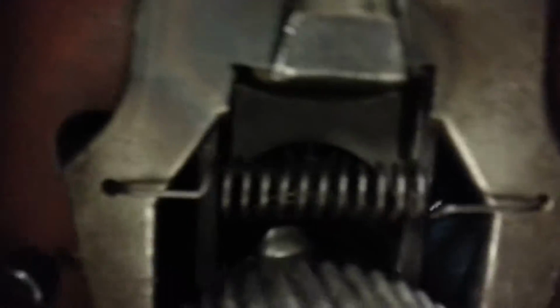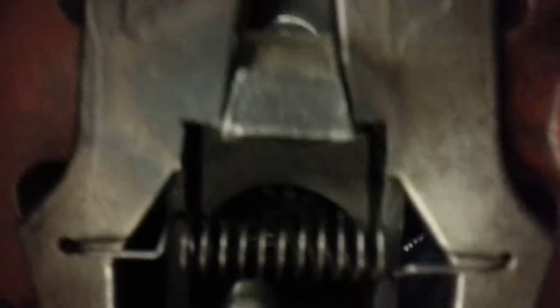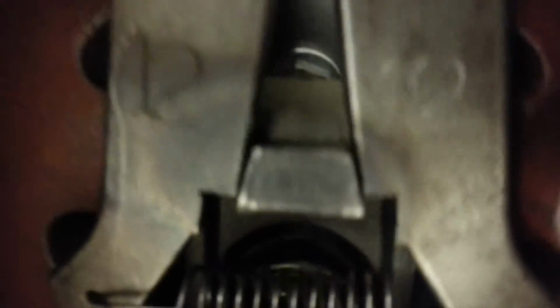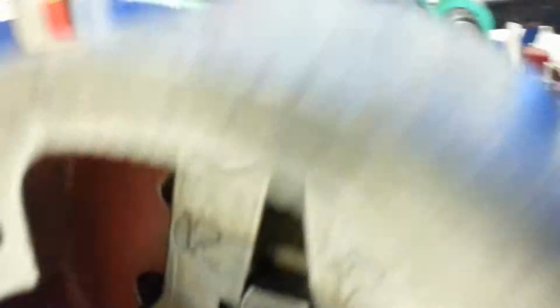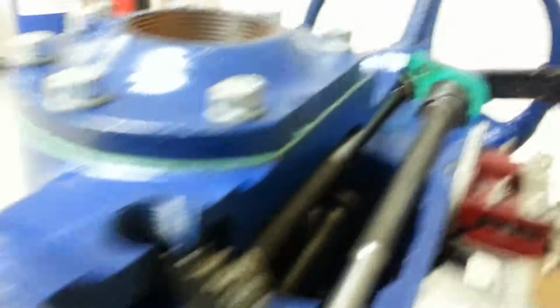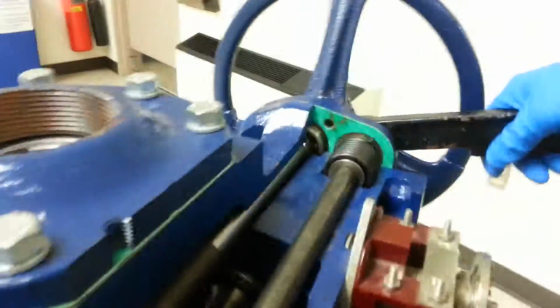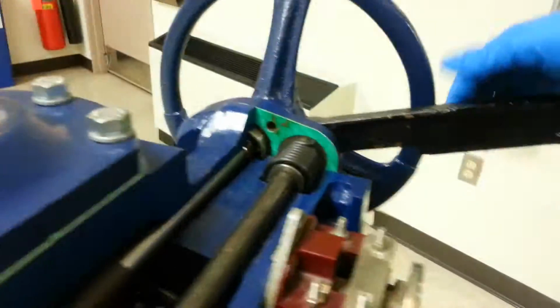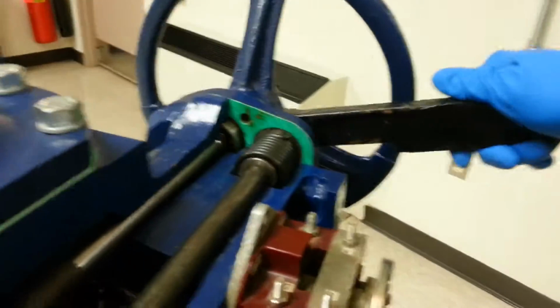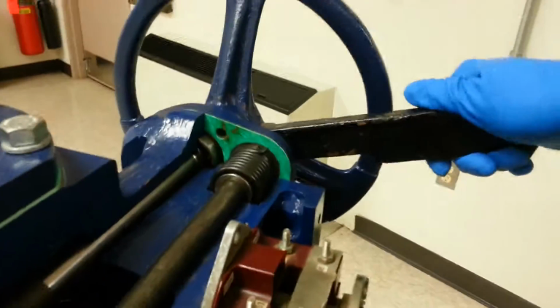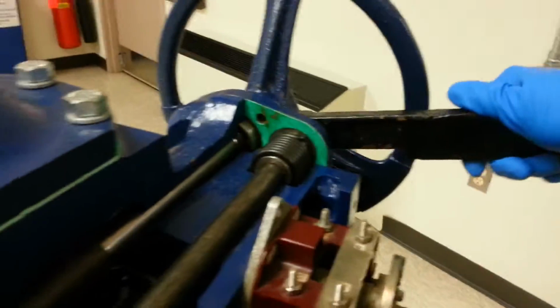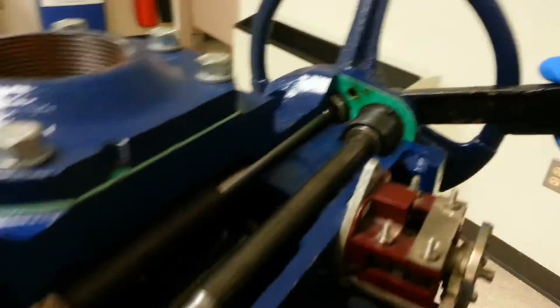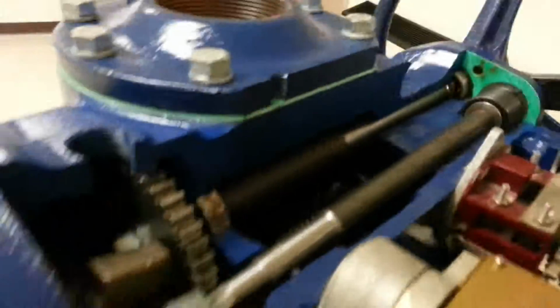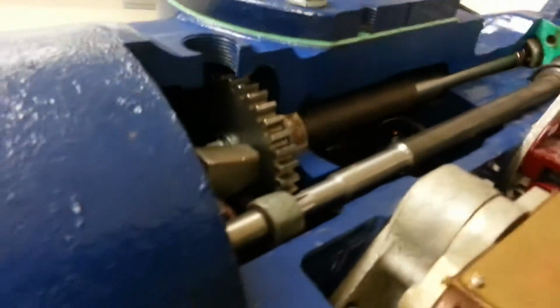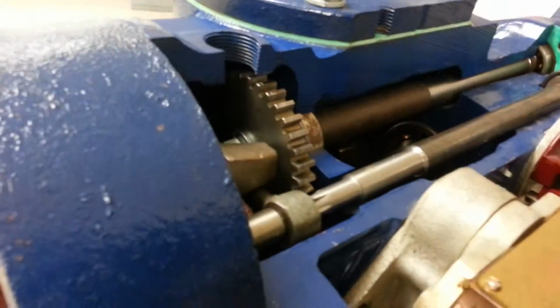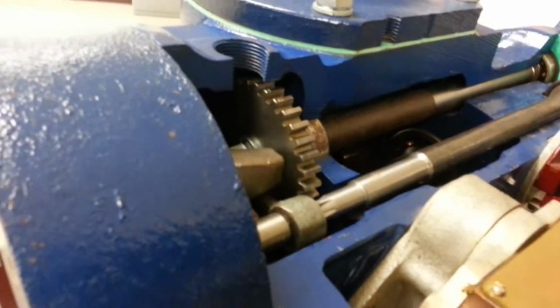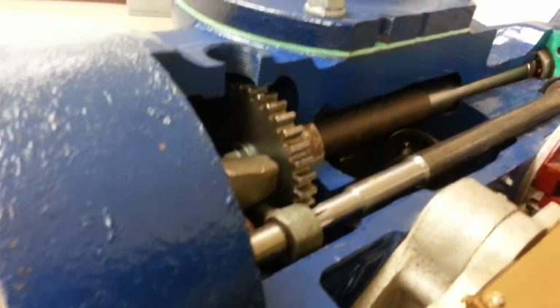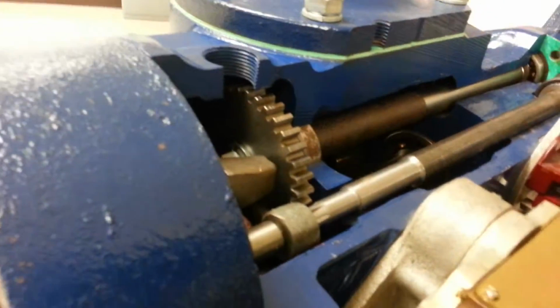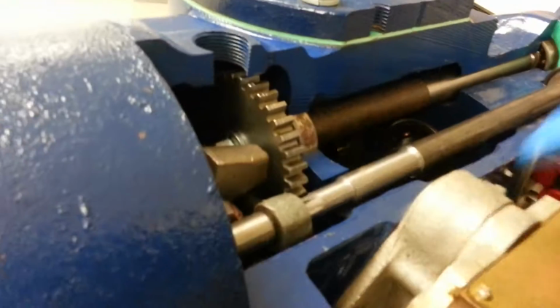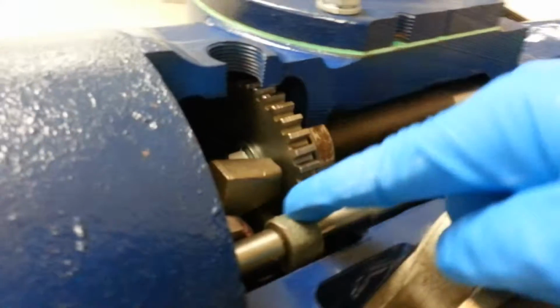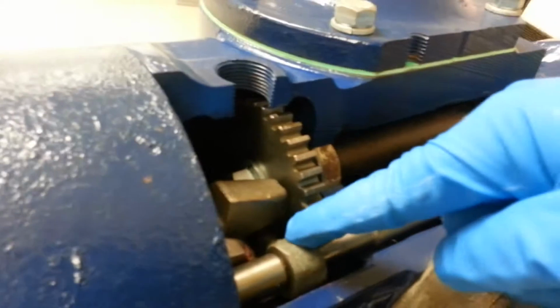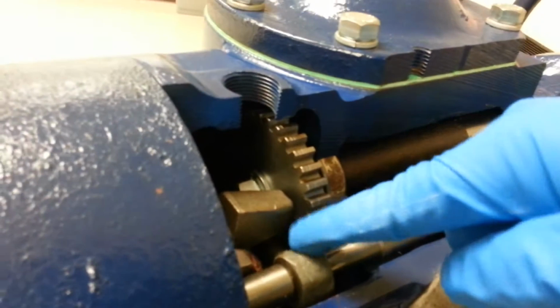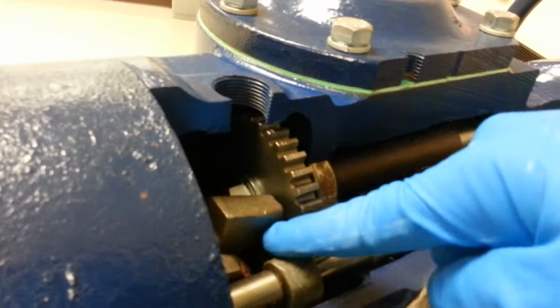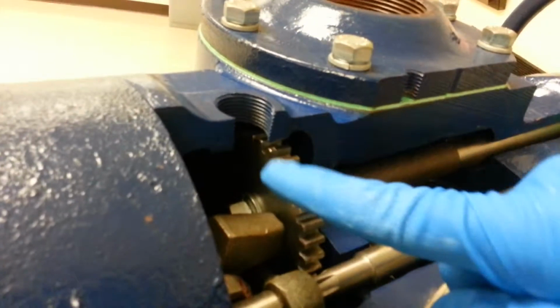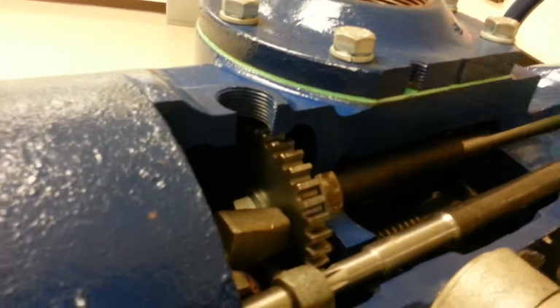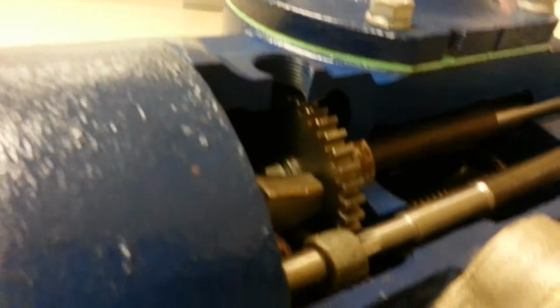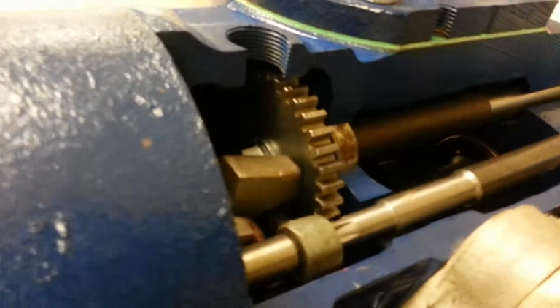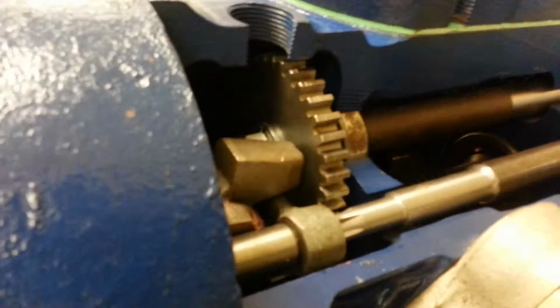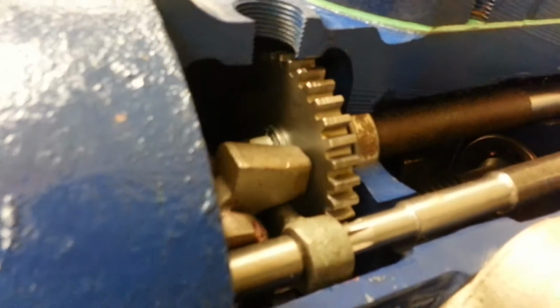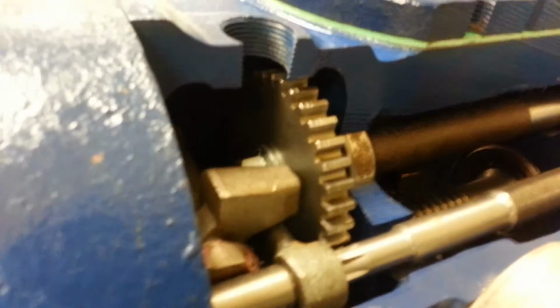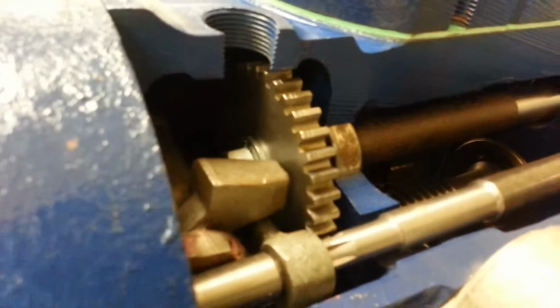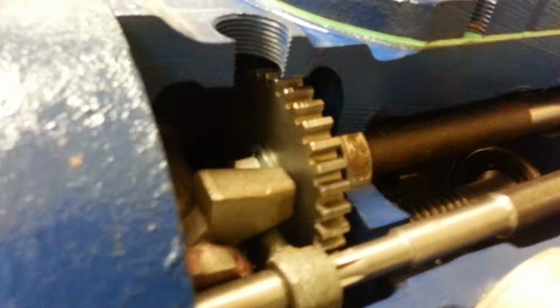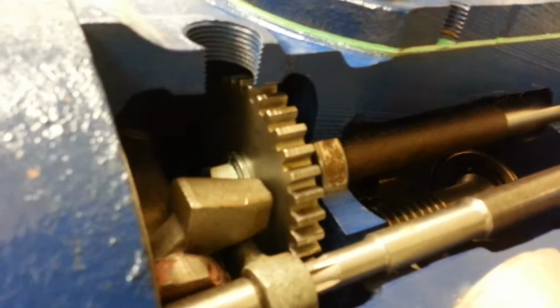Push down on the de-clutch lever — the de-clutch link pushes up on the de-clutch fork. See how it's pushing it up.